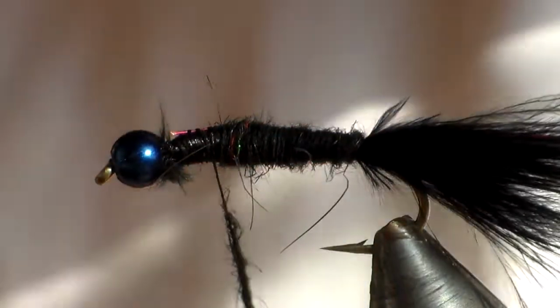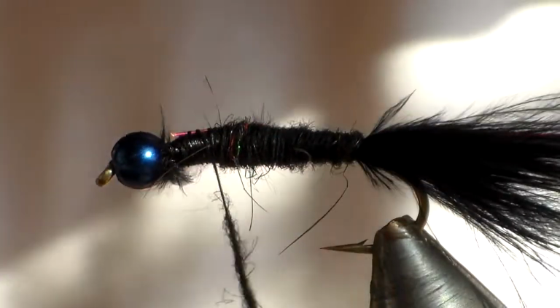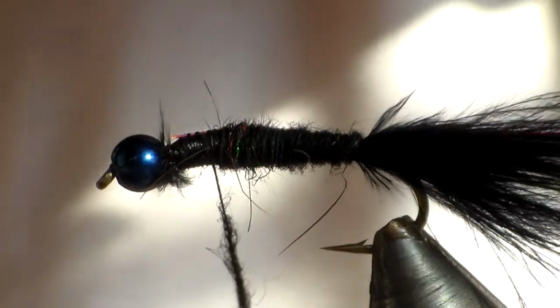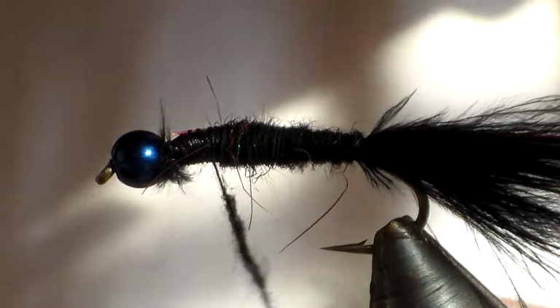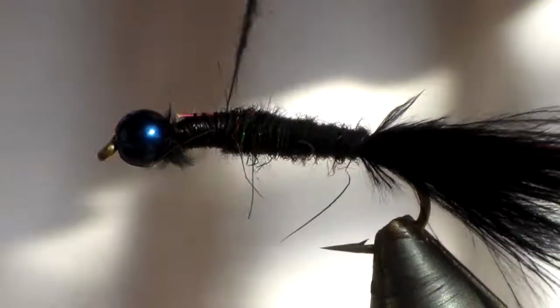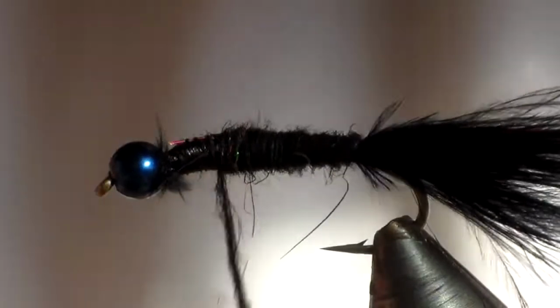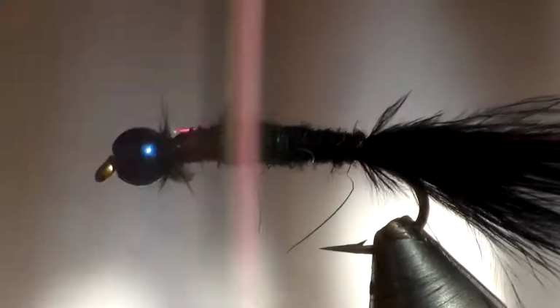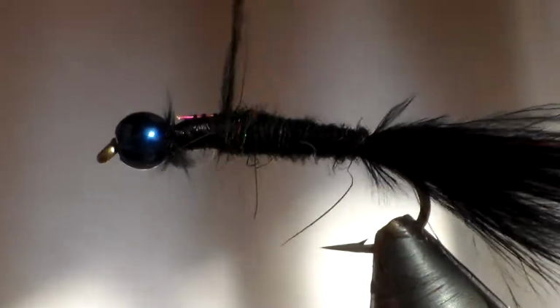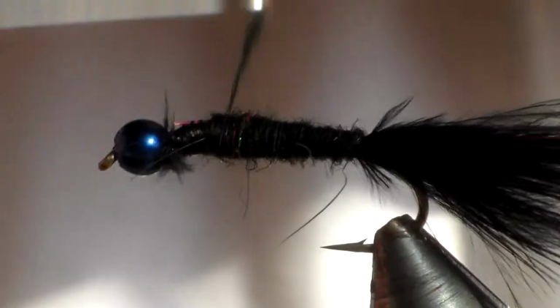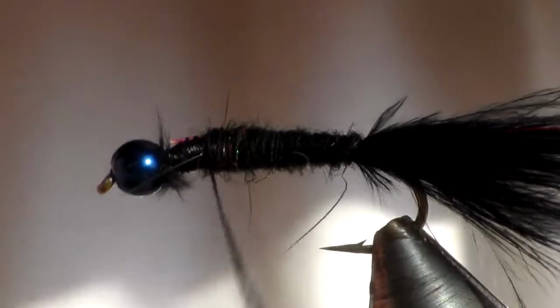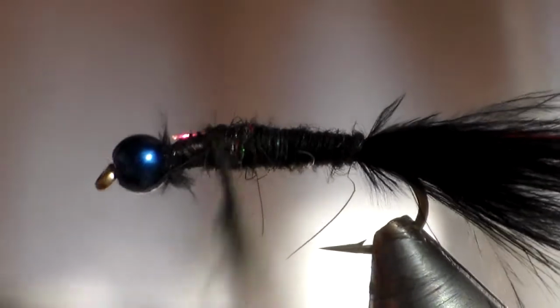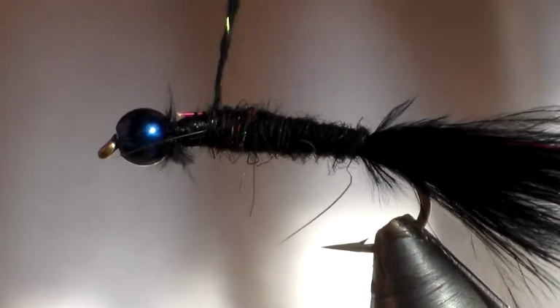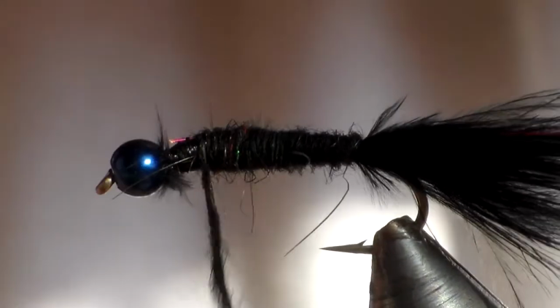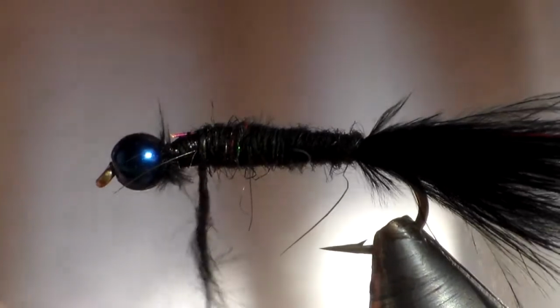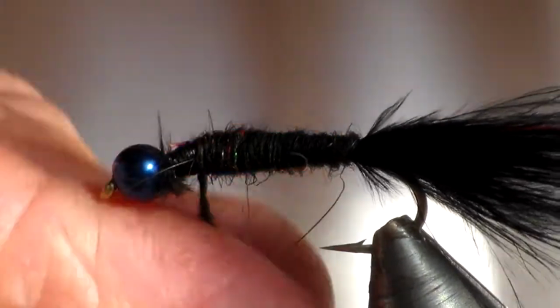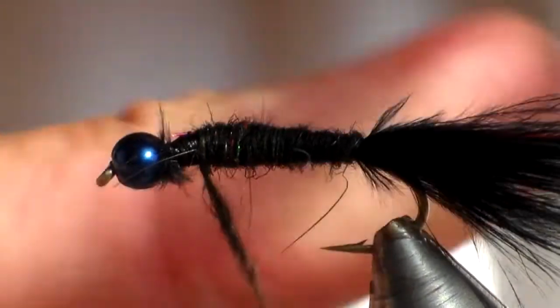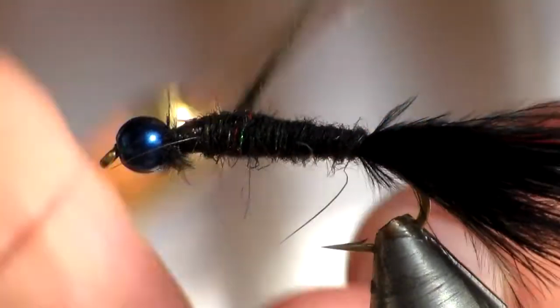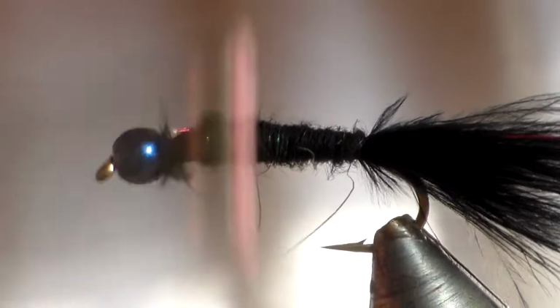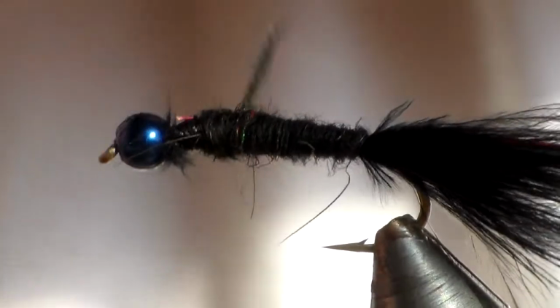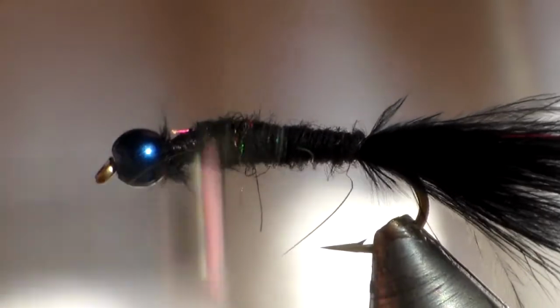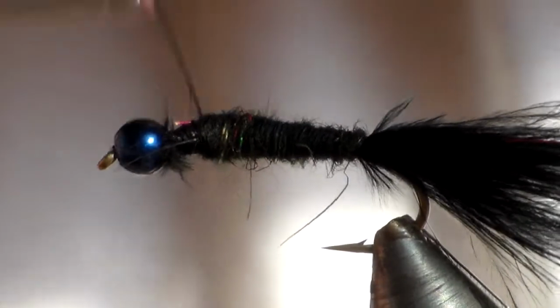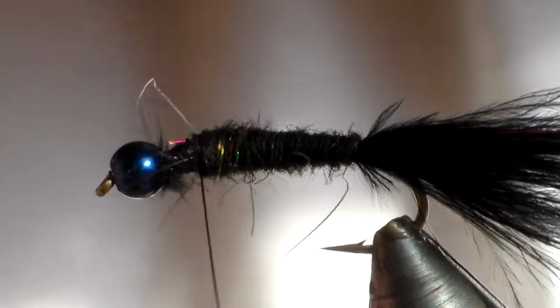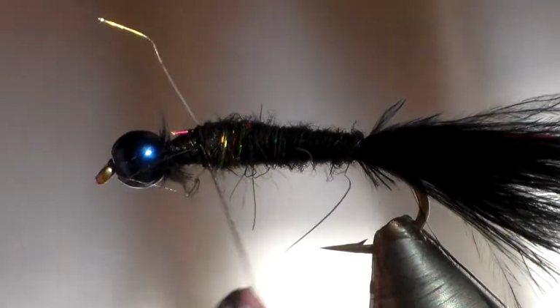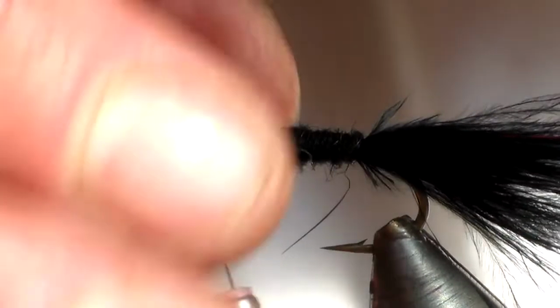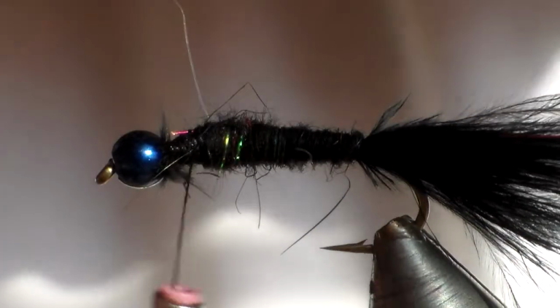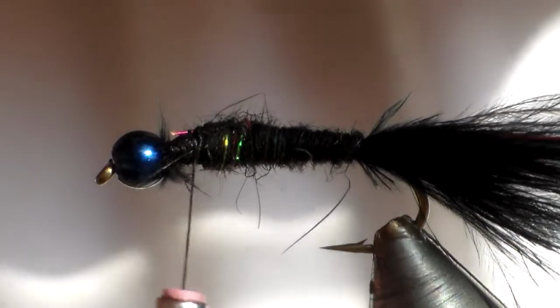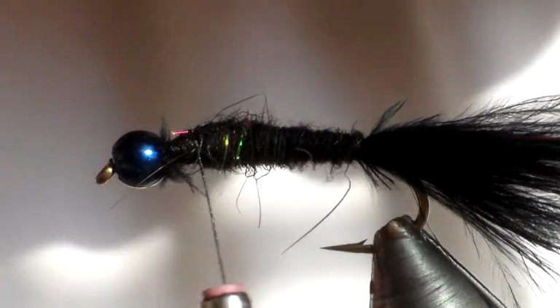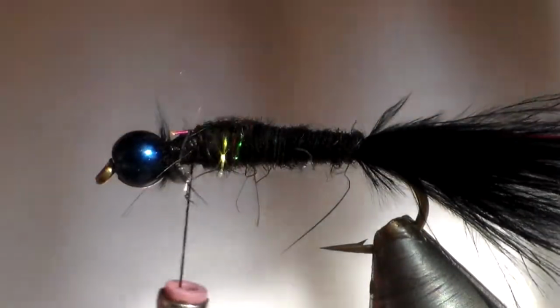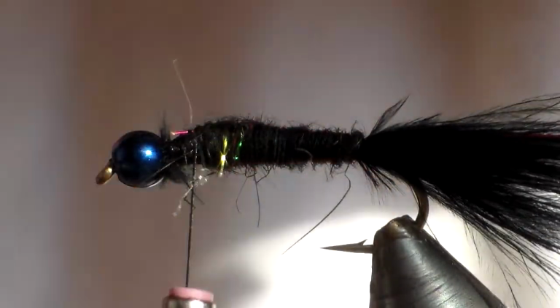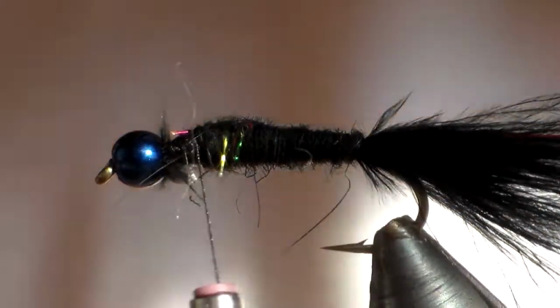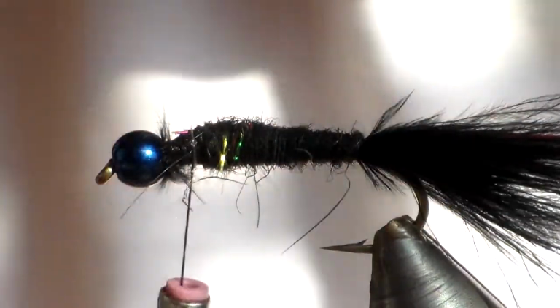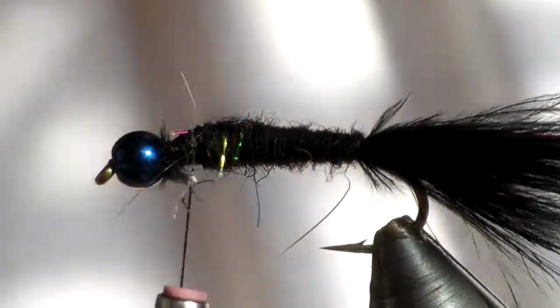I'm not using flash in this fly, but you'll notice there's a bit of other colors and flash and sparkly bits in the dubbing — it's sort of like, not a UV dubbing, but it does catch a bit of light.